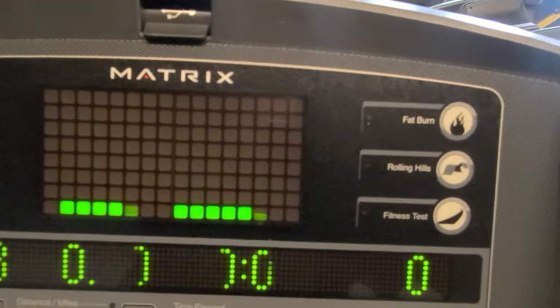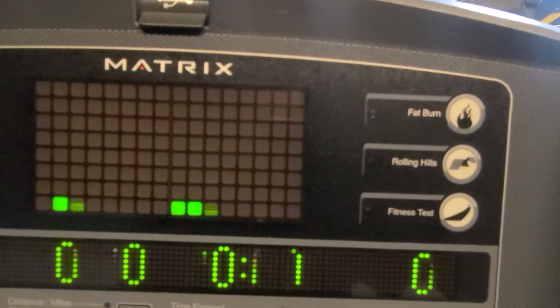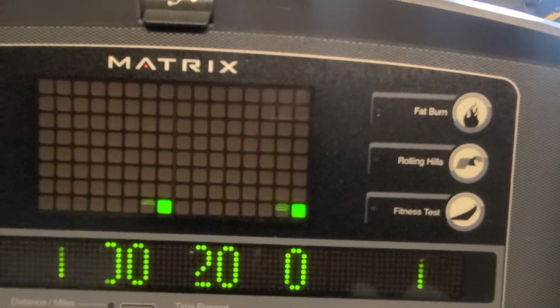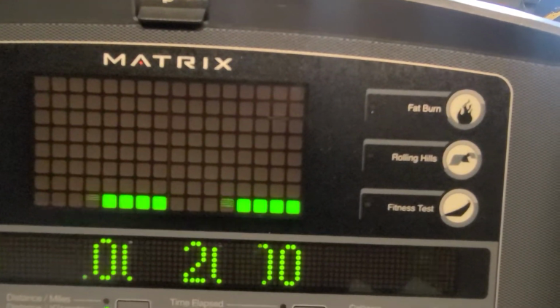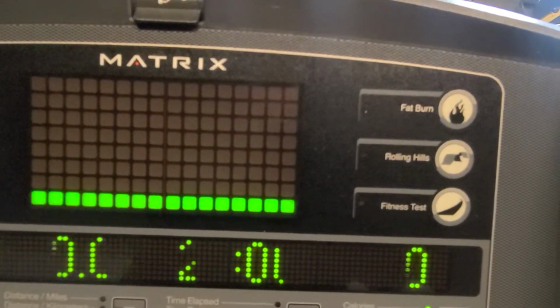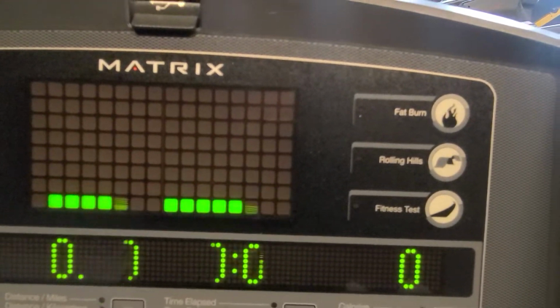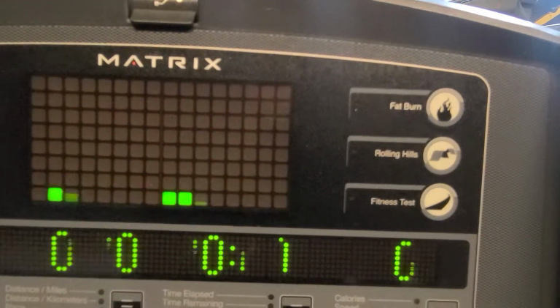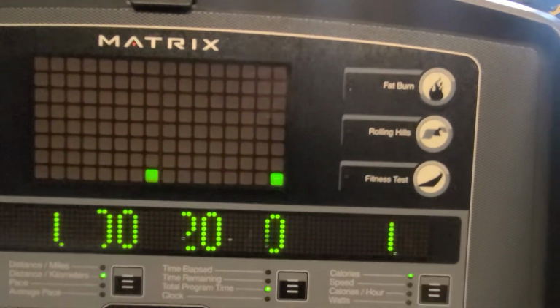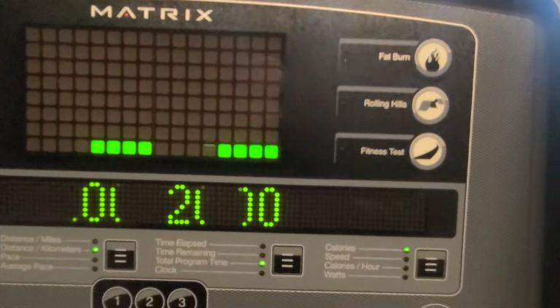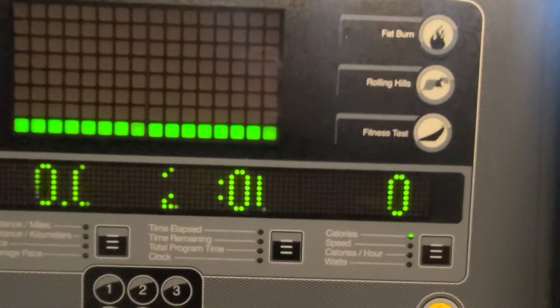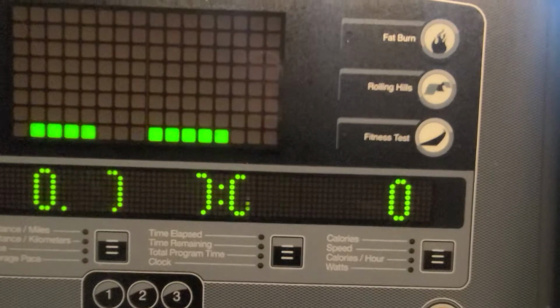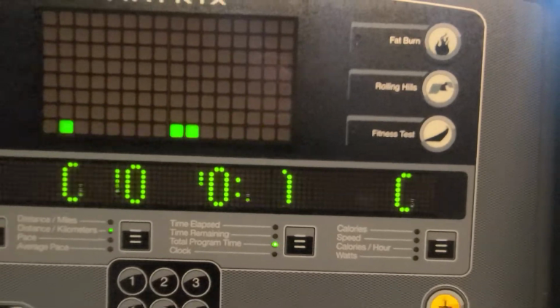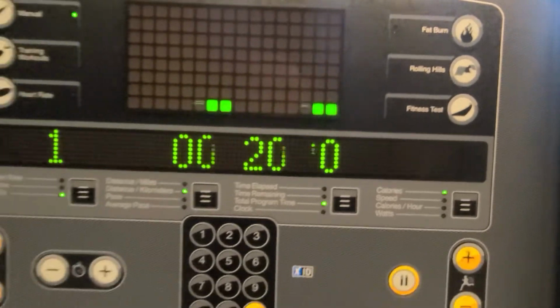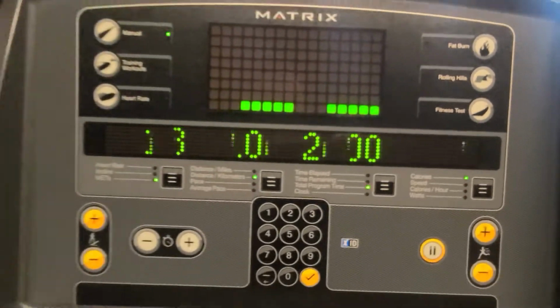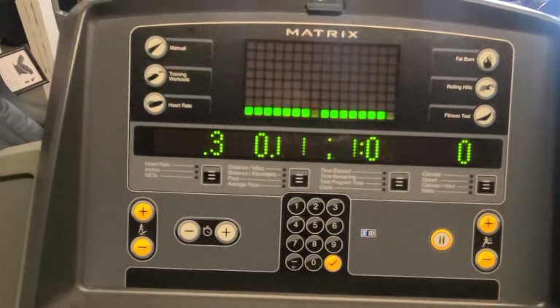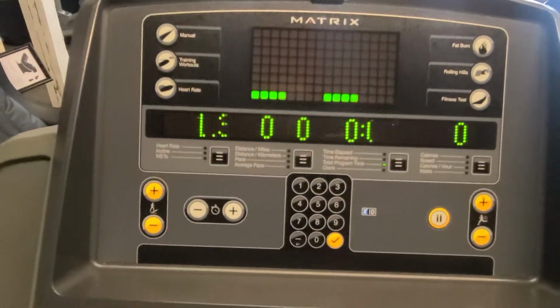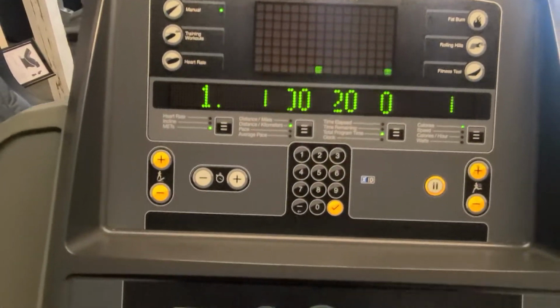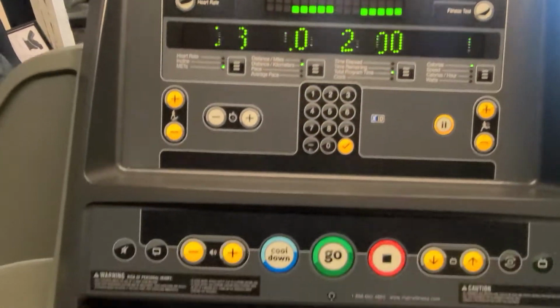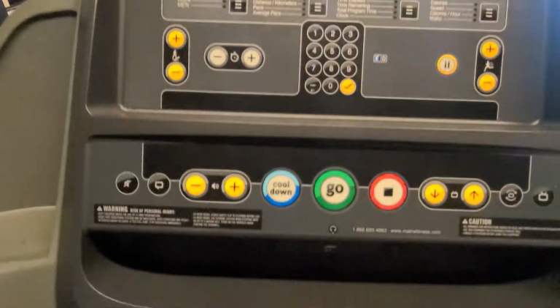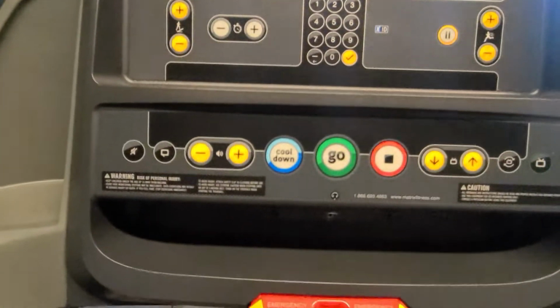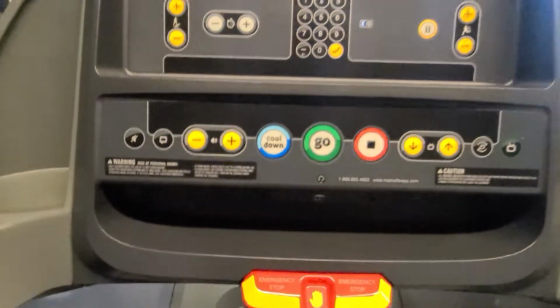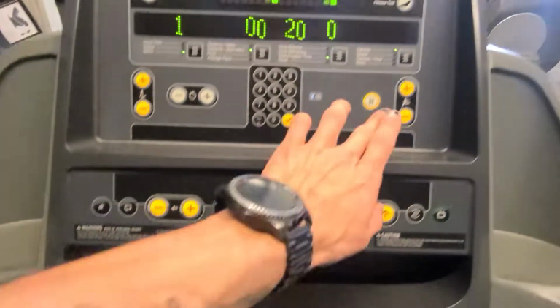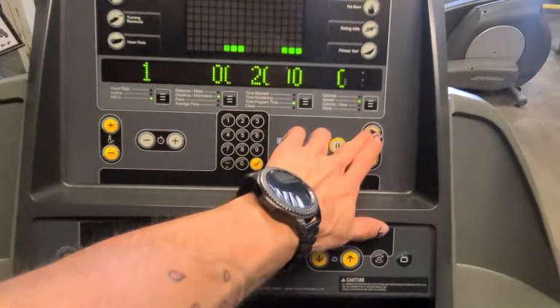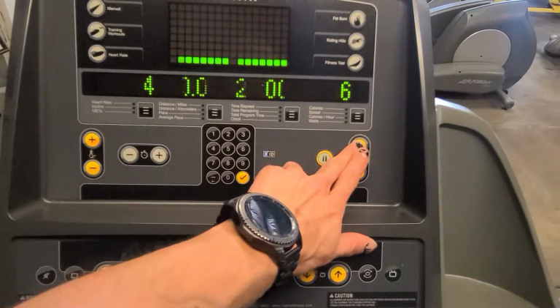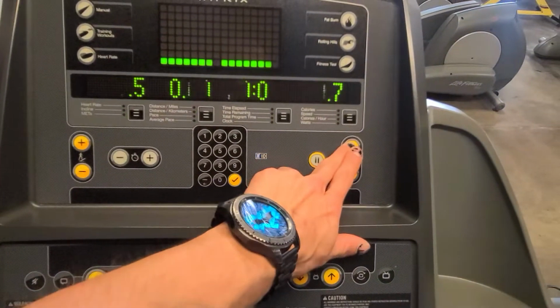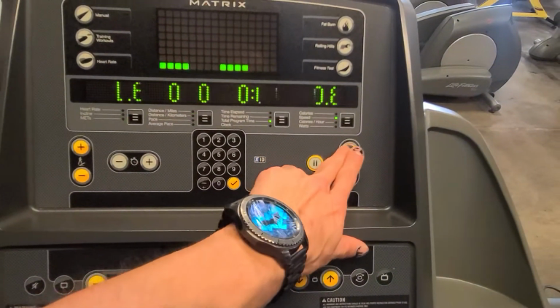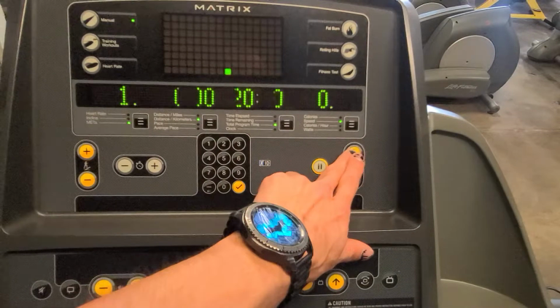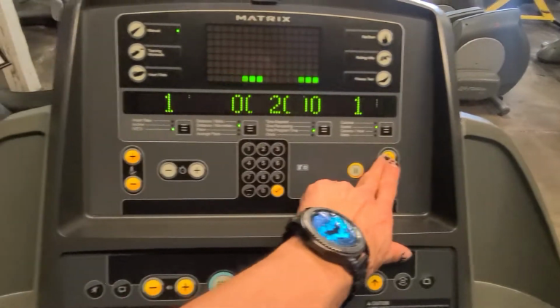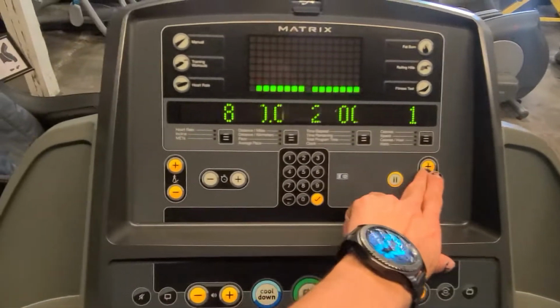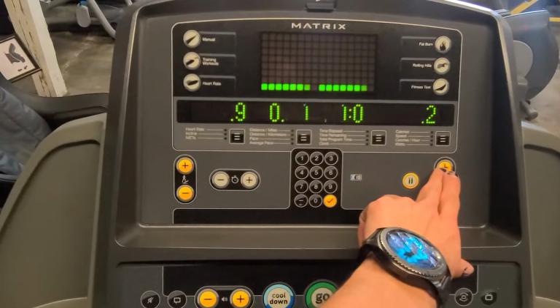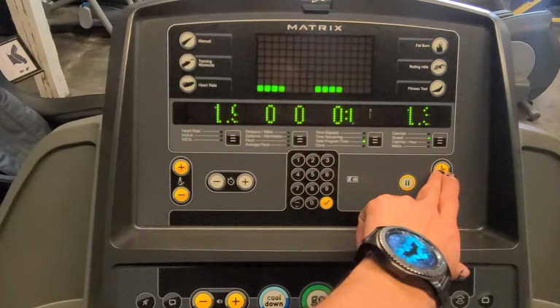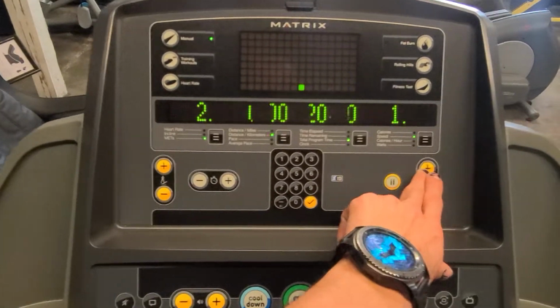The remaining programs are fat burn, rolling hills, and fitness test. Over here is where you speed it up, and your incline control is on this side.